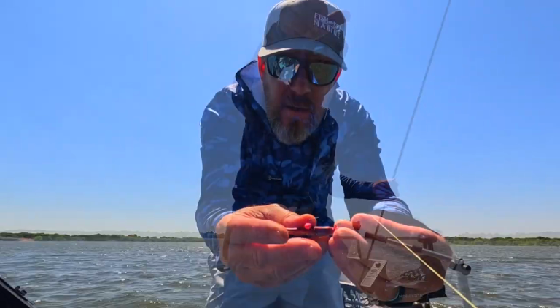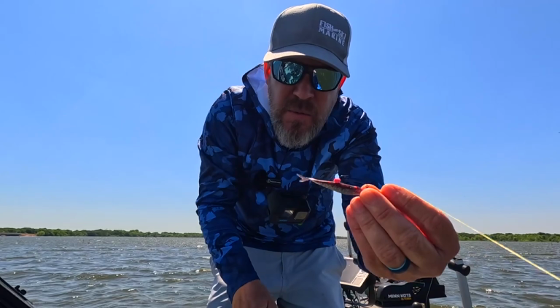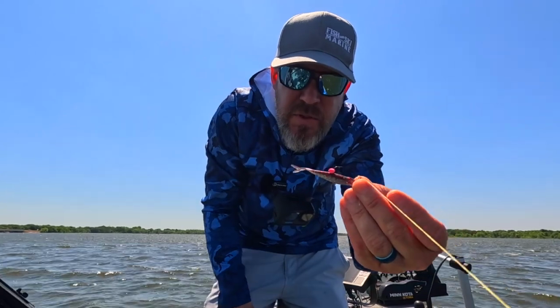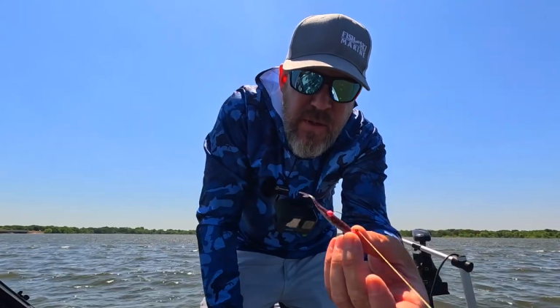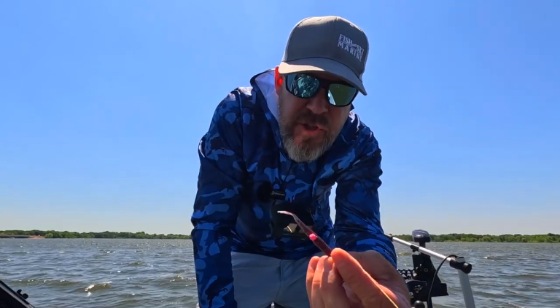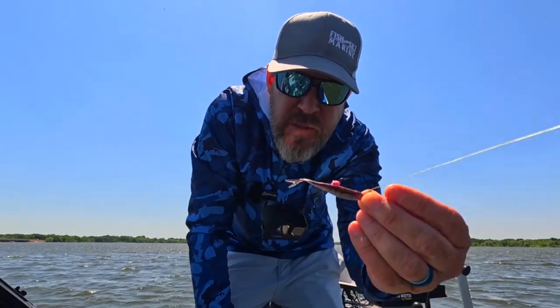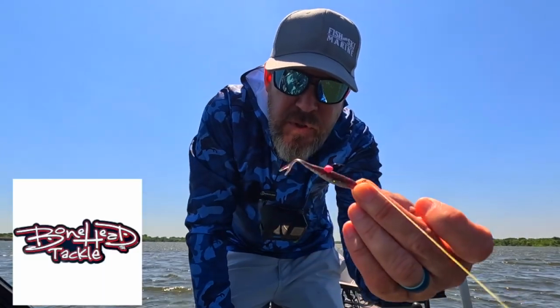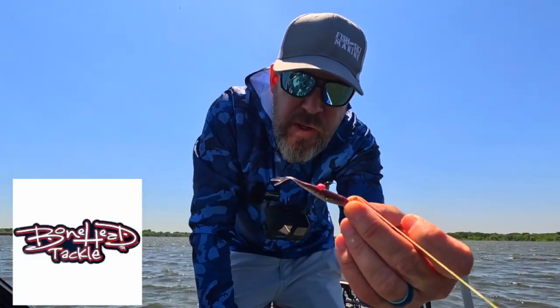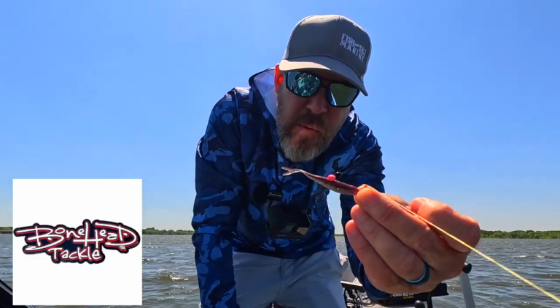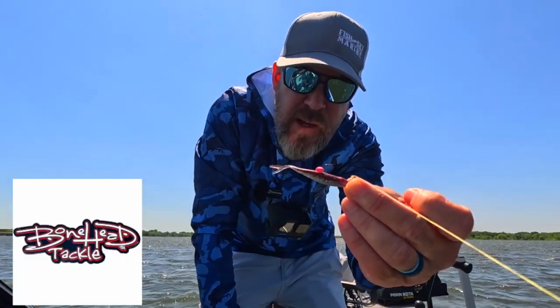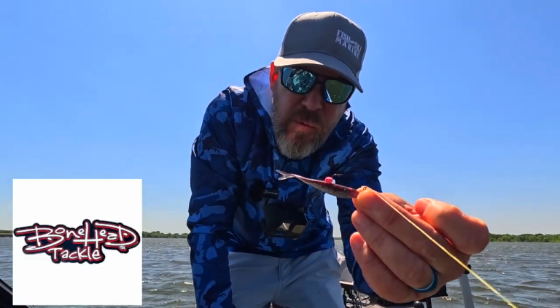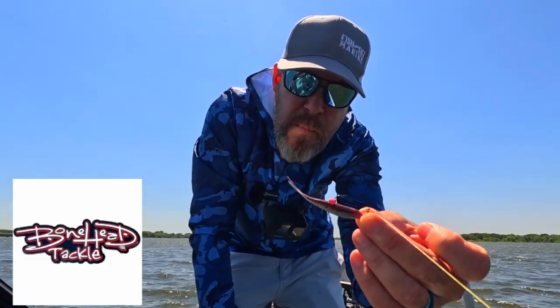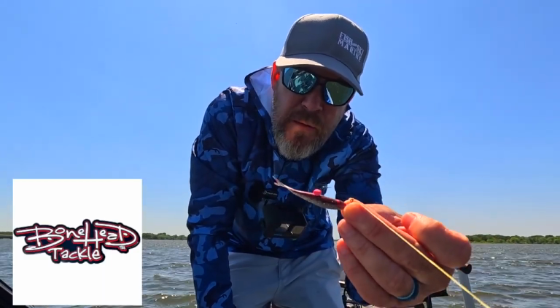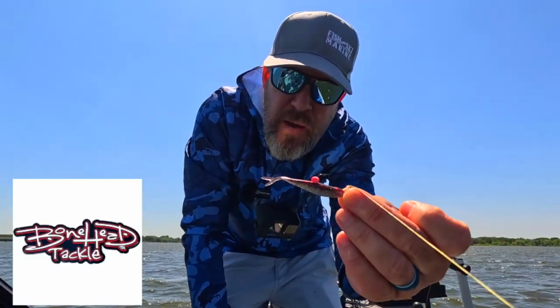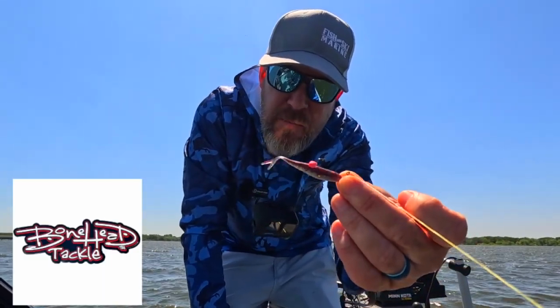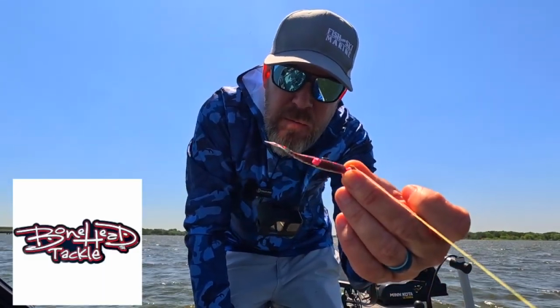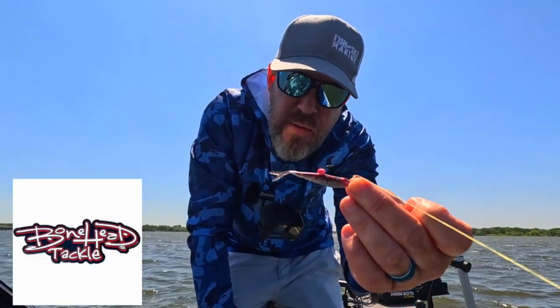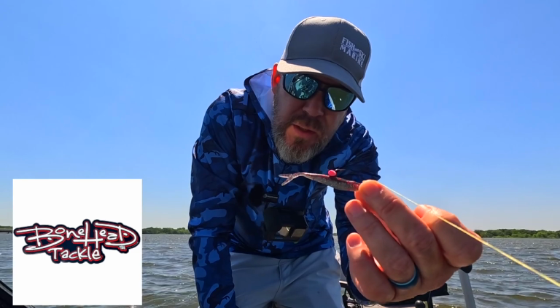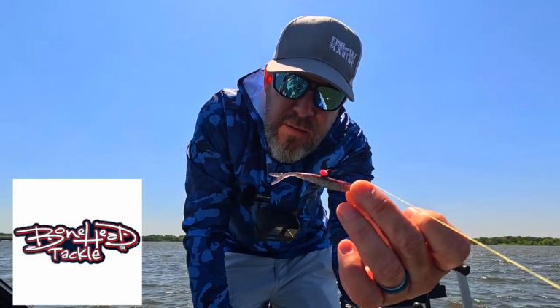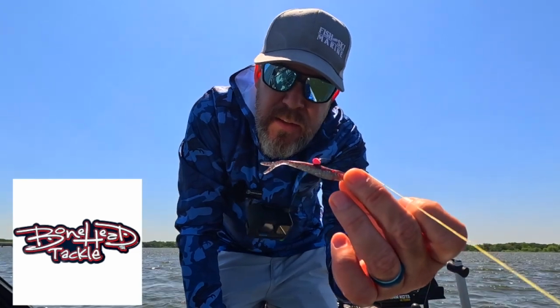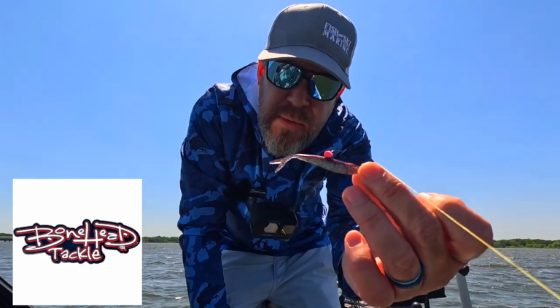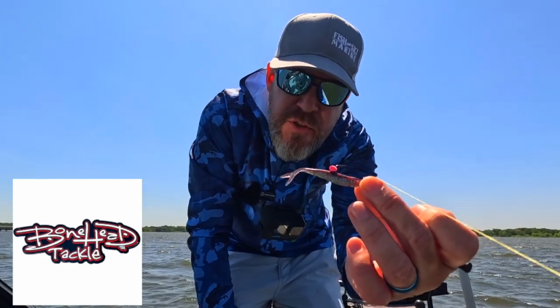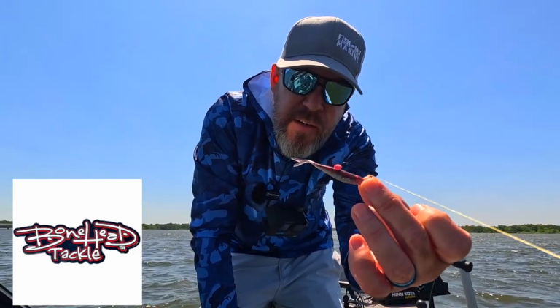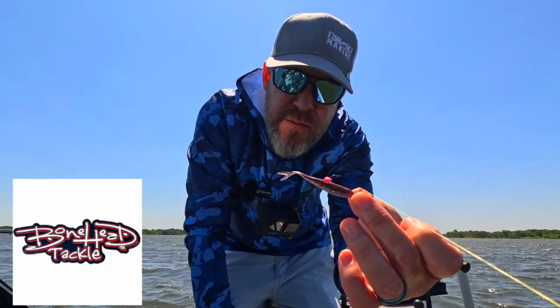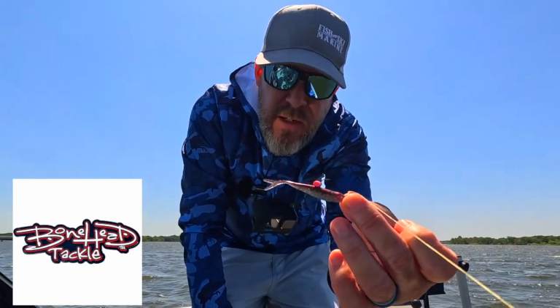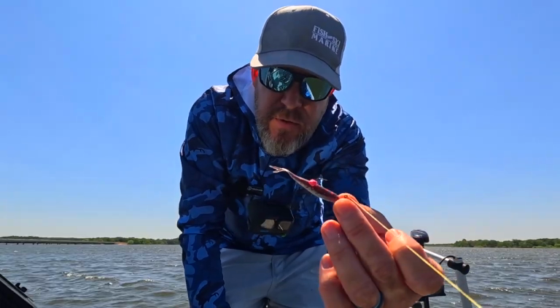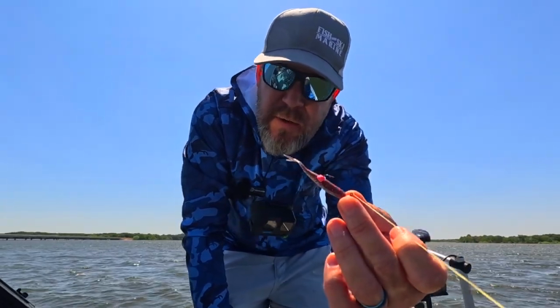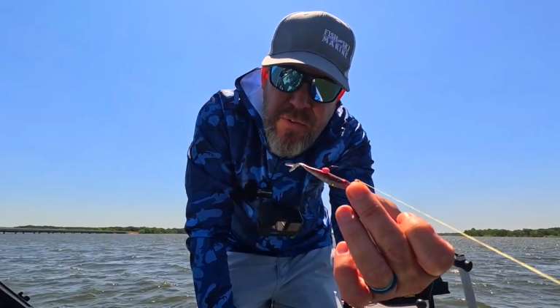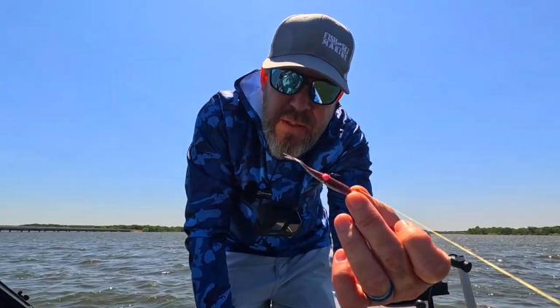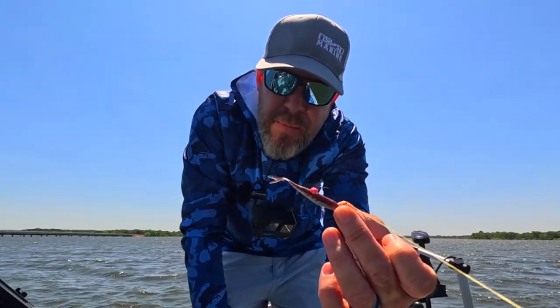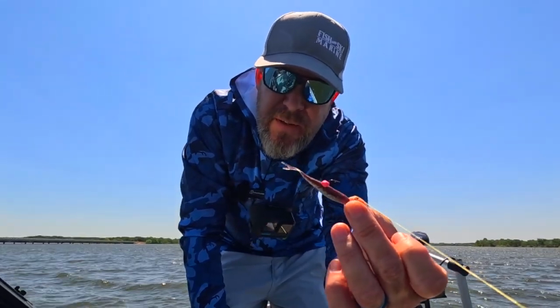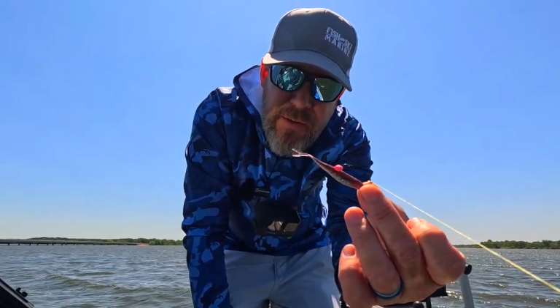I switched to a different jig — switched to Bonehead Tackle, two and a half inch minnow, and the color is a bleeding shiner. As soon as I got right in front of him, he came up and just nailed it.